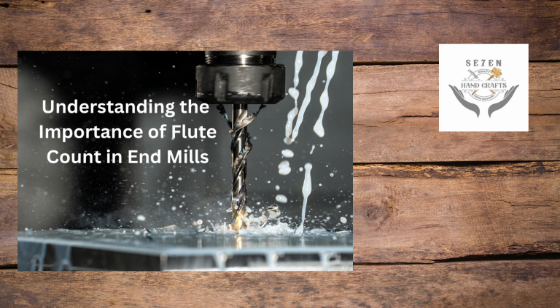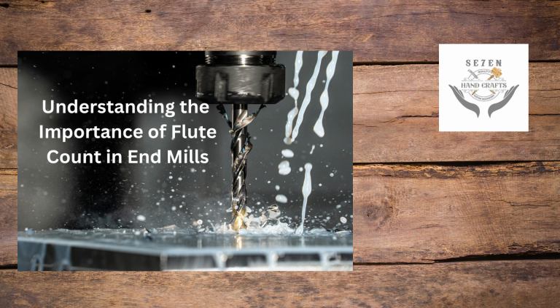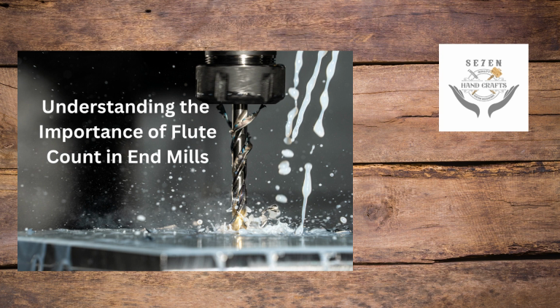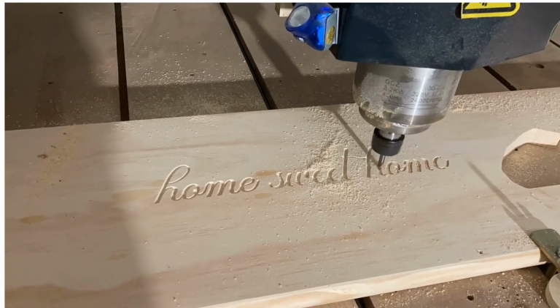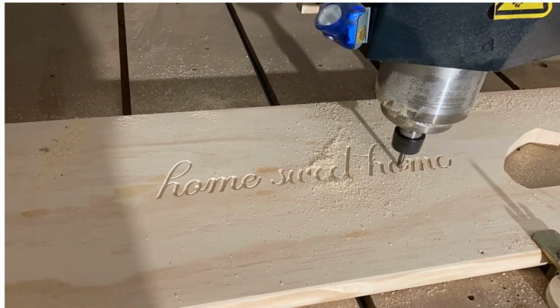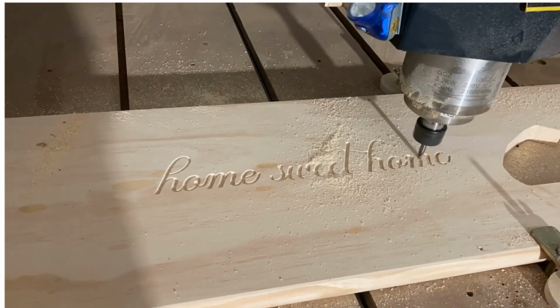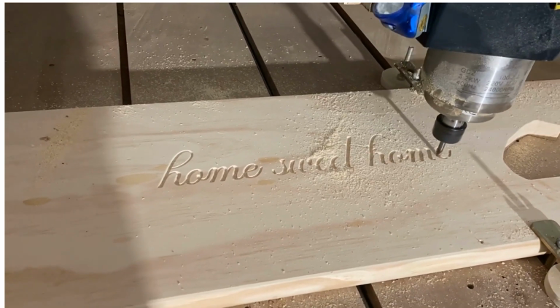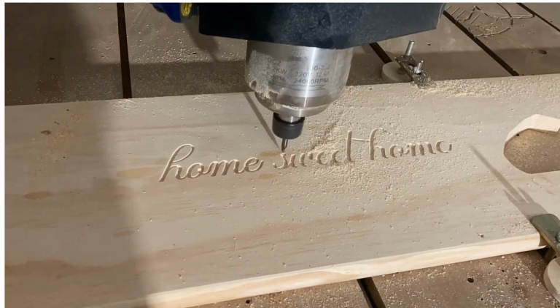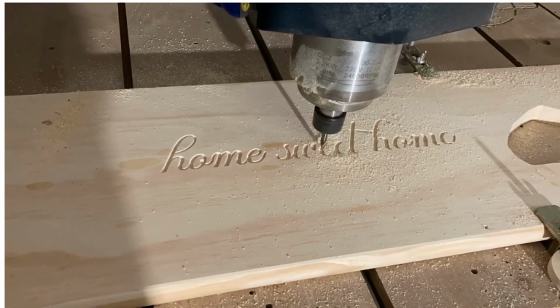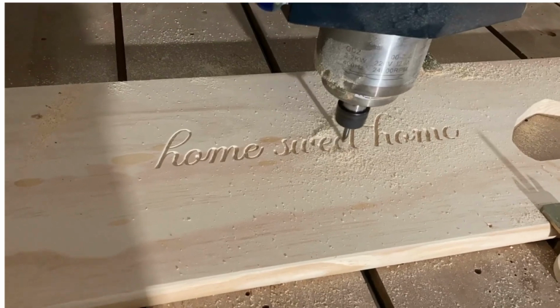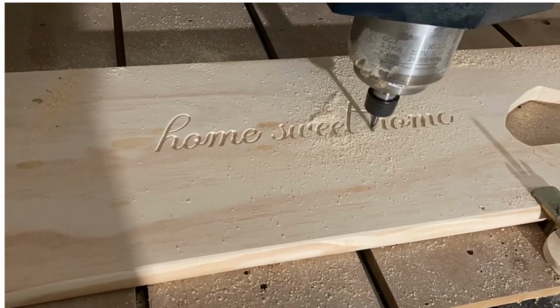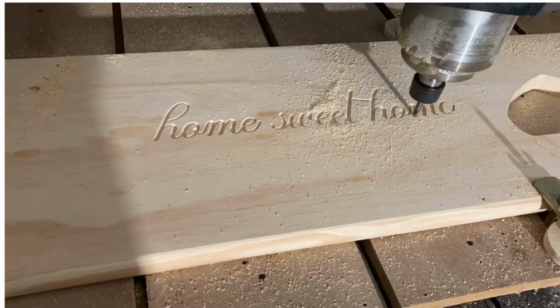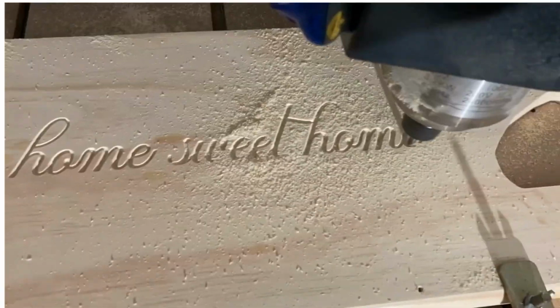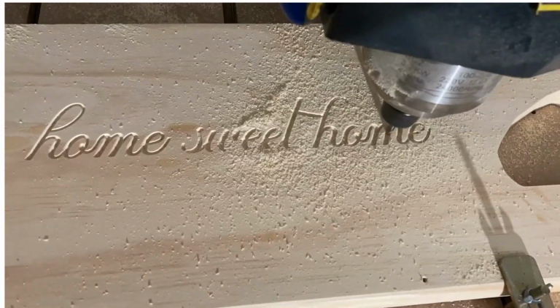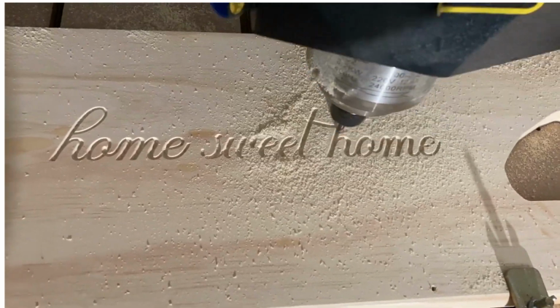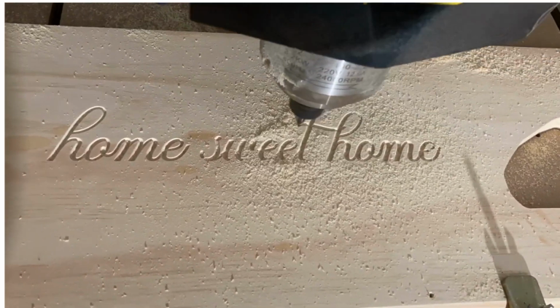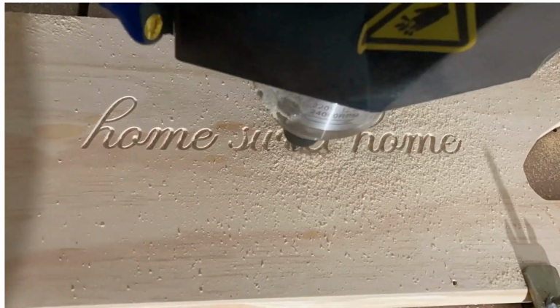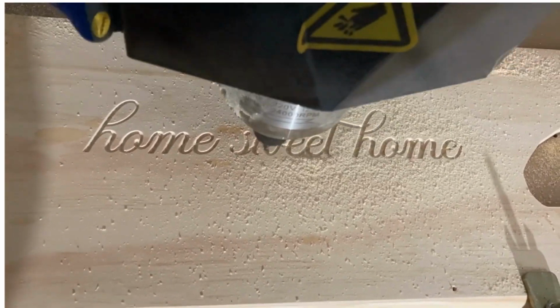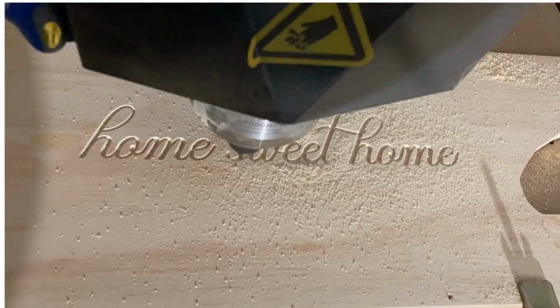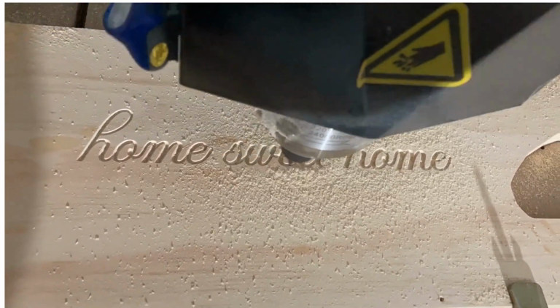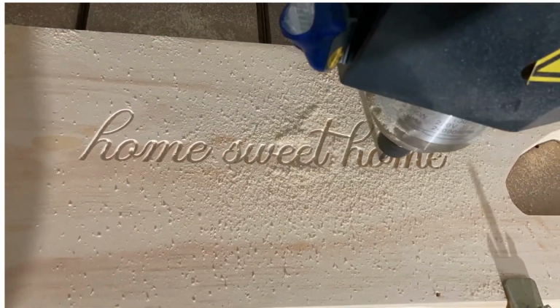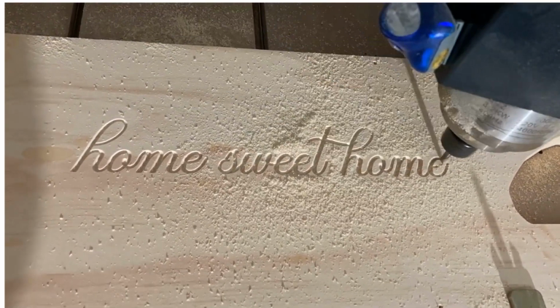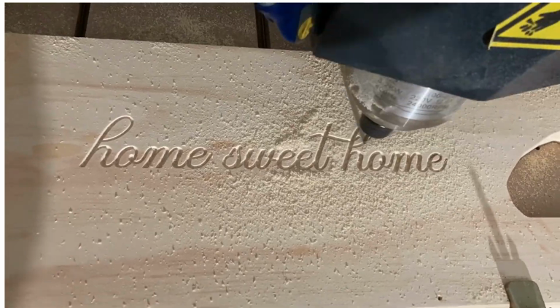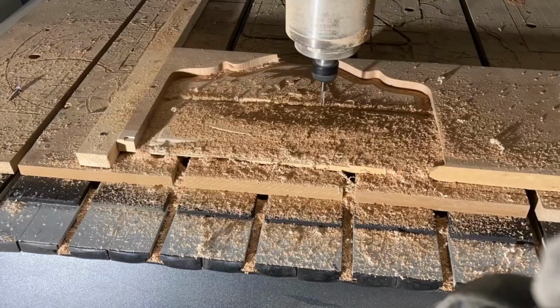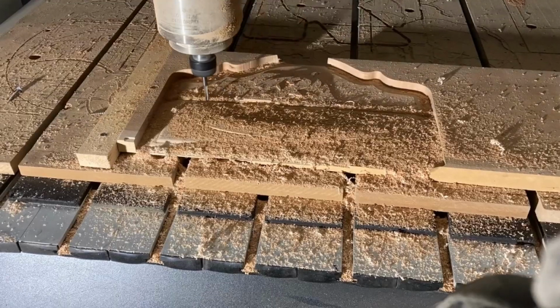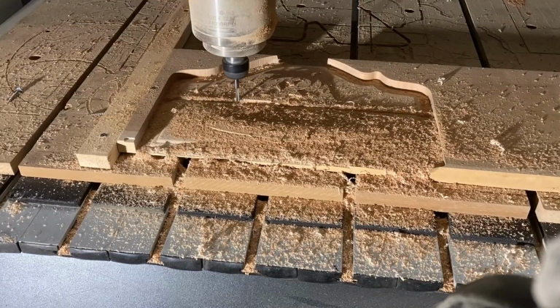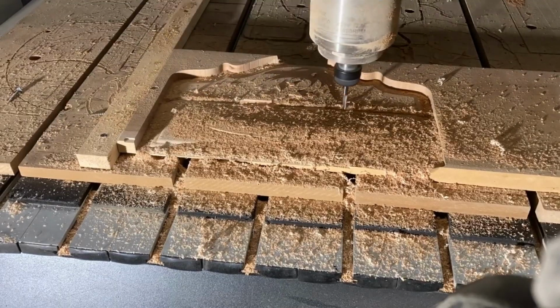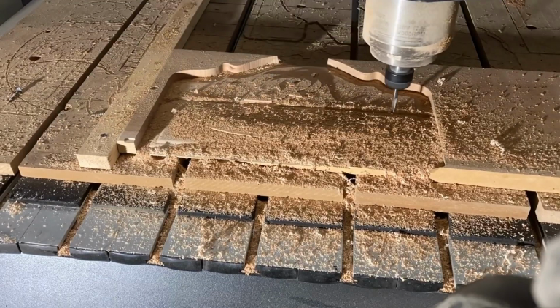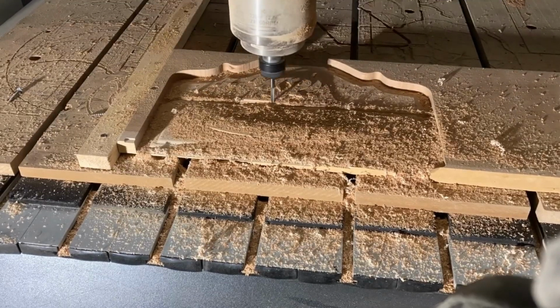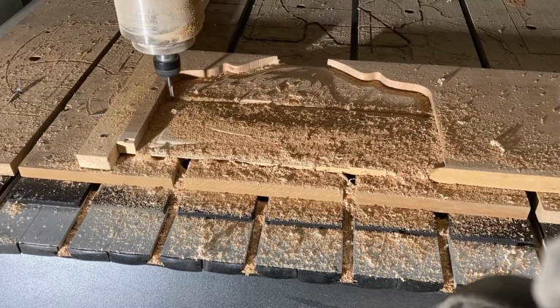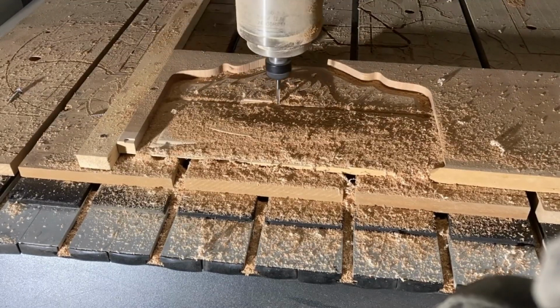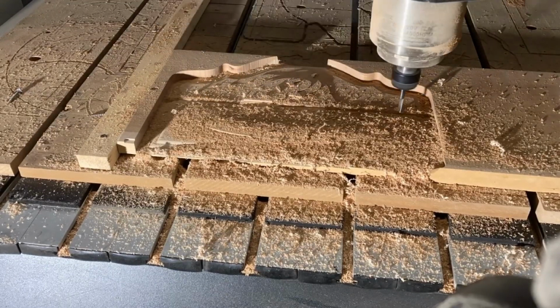Hey there, machining enthusiasts! If you're looking to improve your end milling game, you've come to the right place. Today we're going to talk about the importance of flute count in end mills and how it can affect your machining performance.